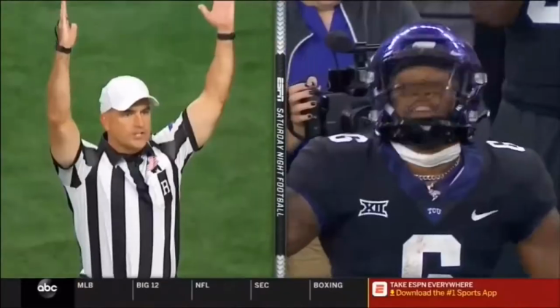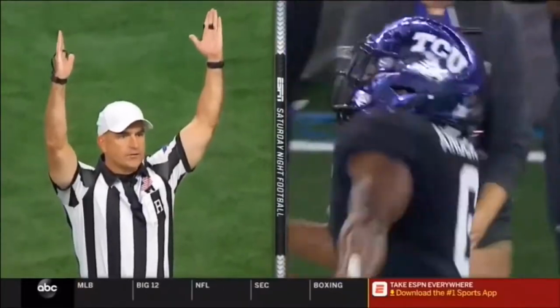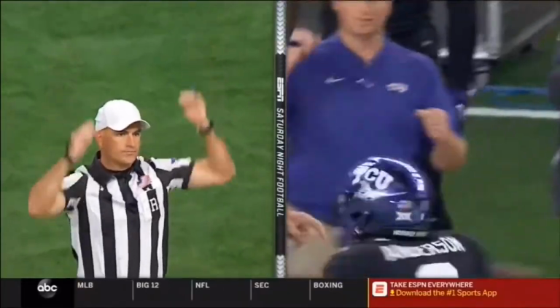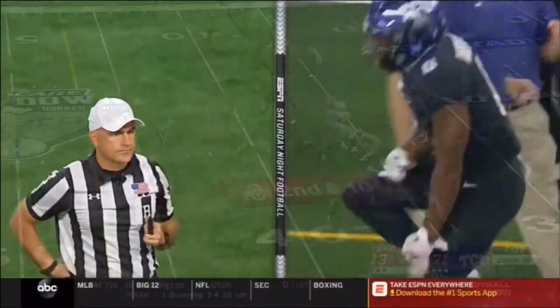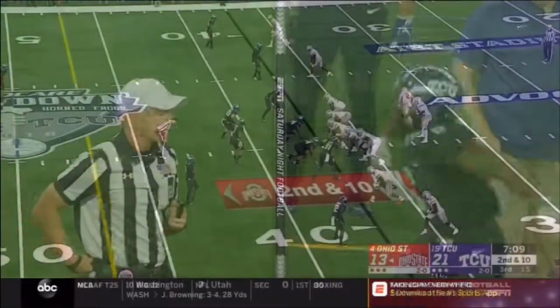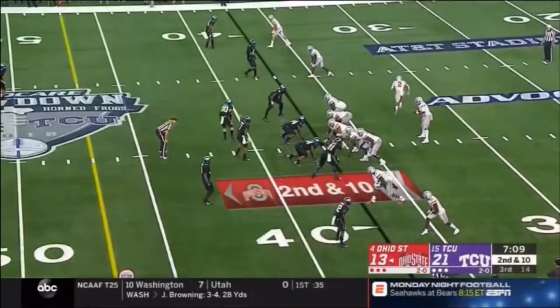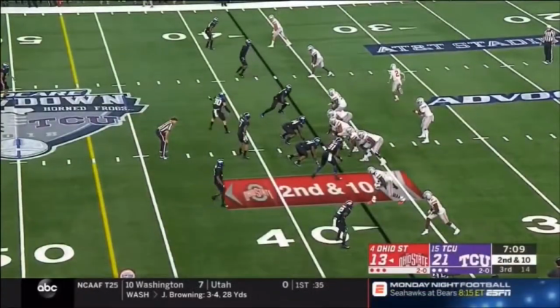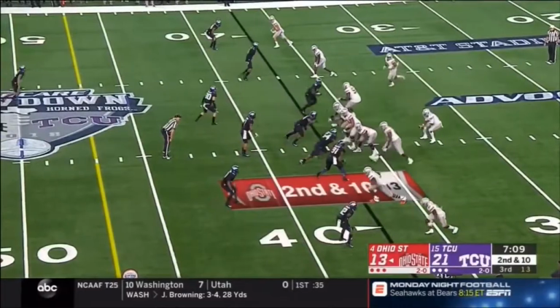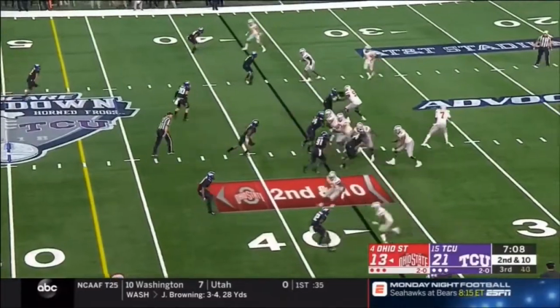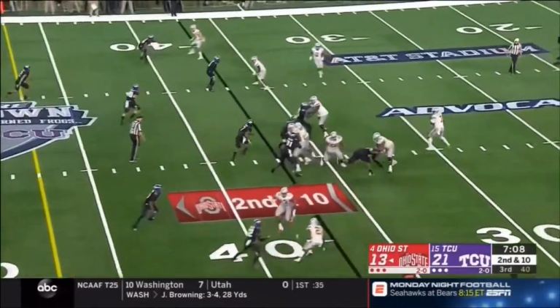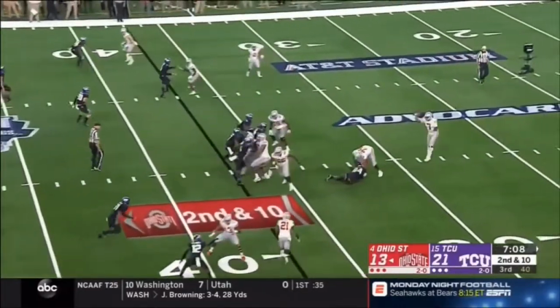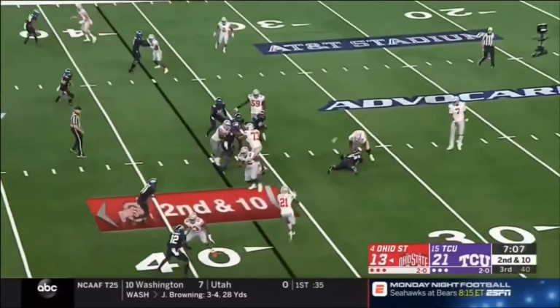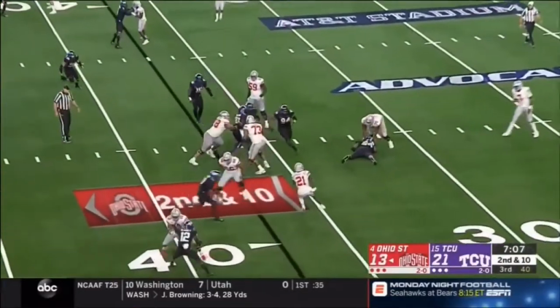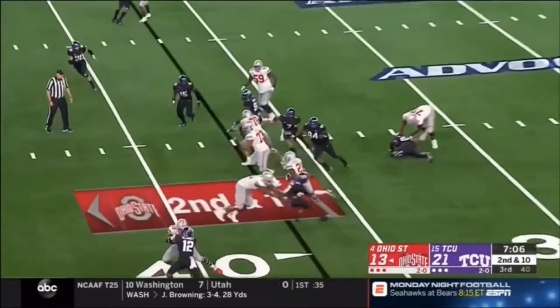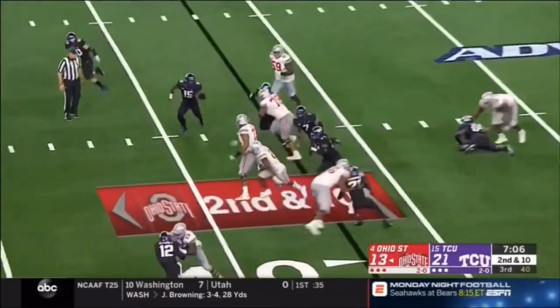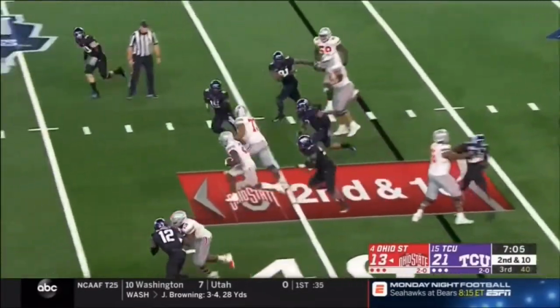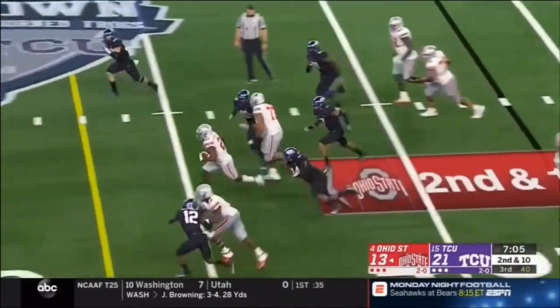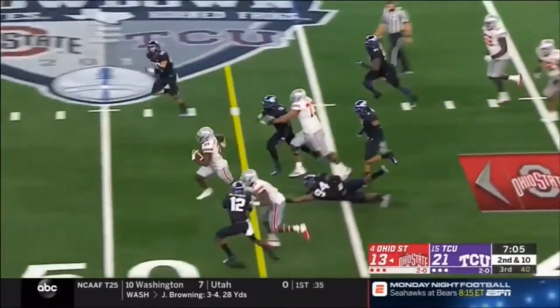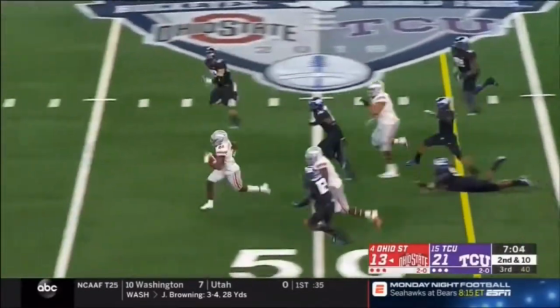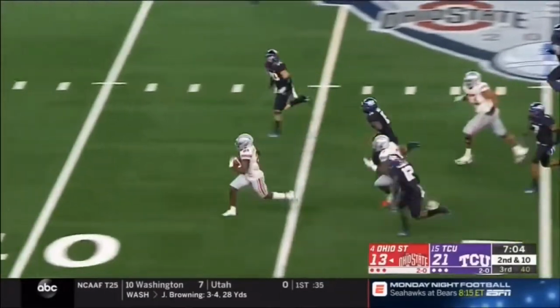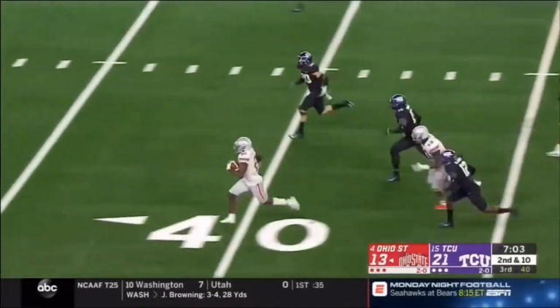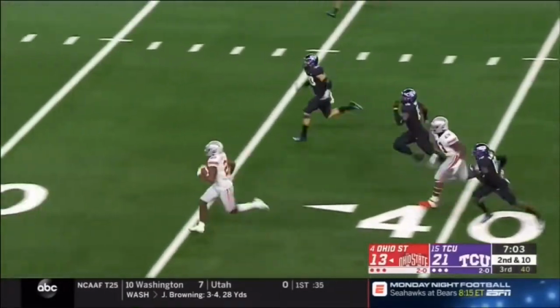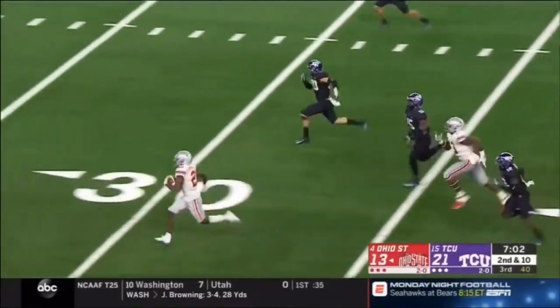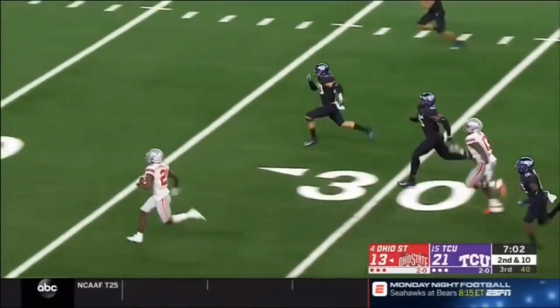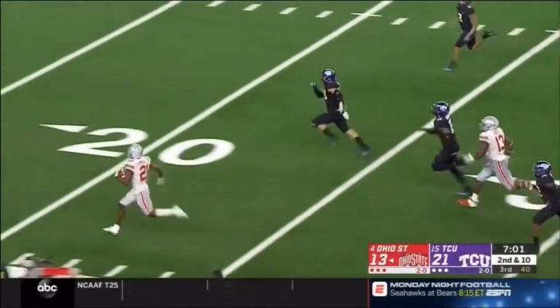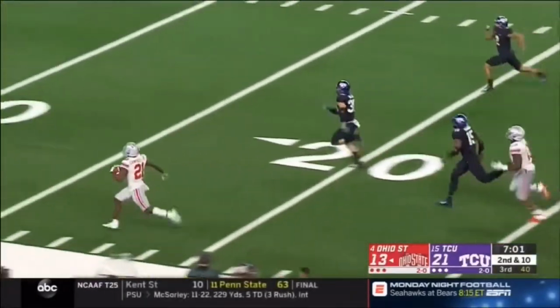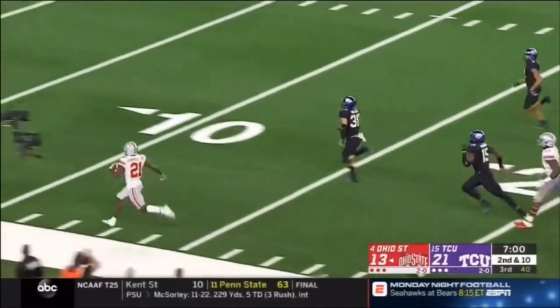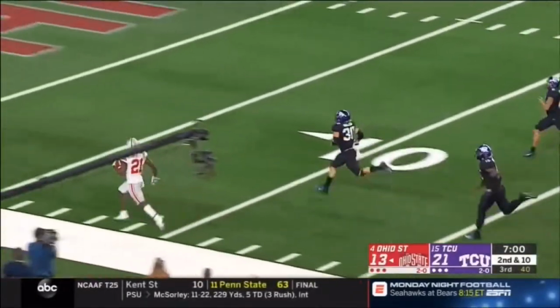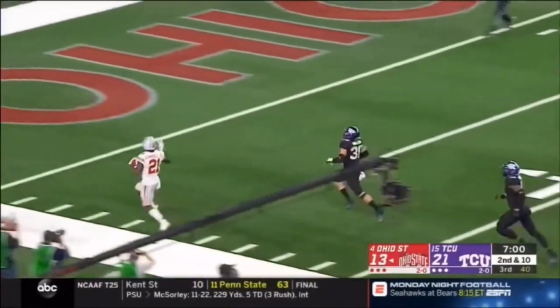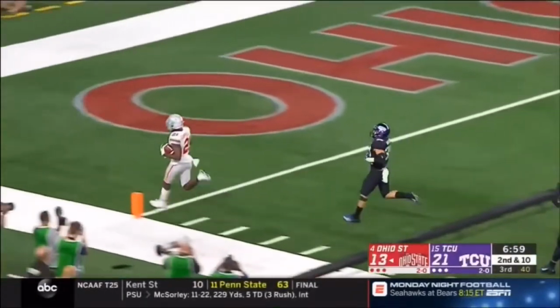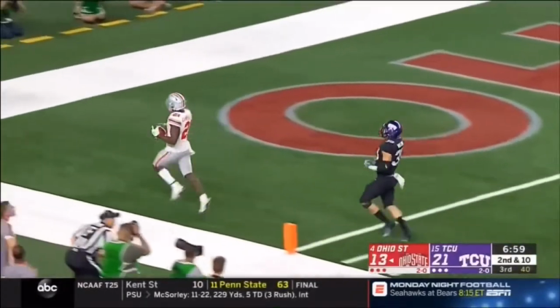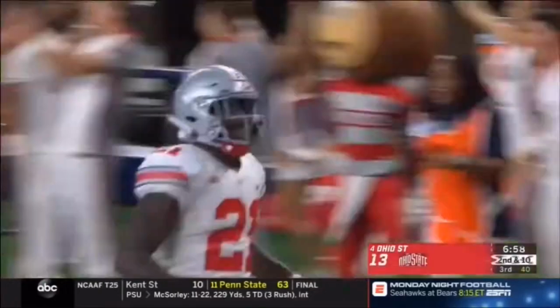Touchdown — Haskins. There's Campbell, the man you asked for, and Campbell in the clear. Campbell with blazing speed — he'll never catch him. Touchdown Ohio State.